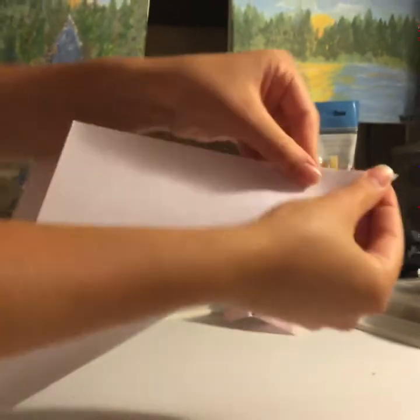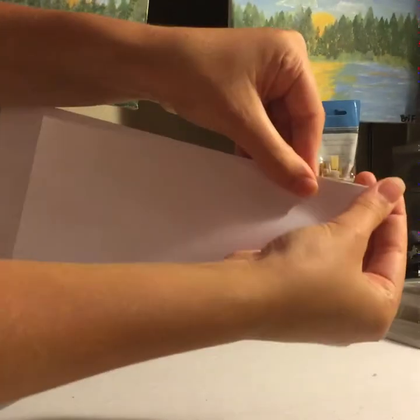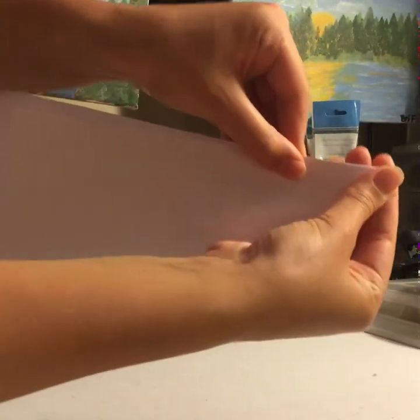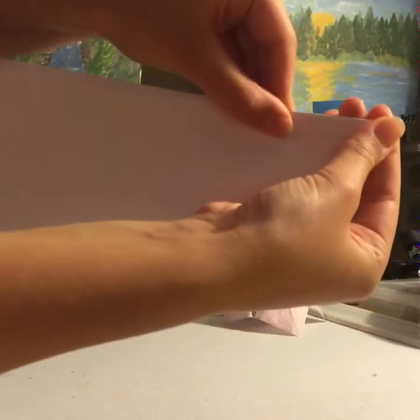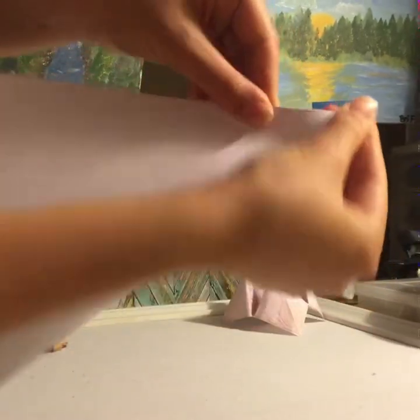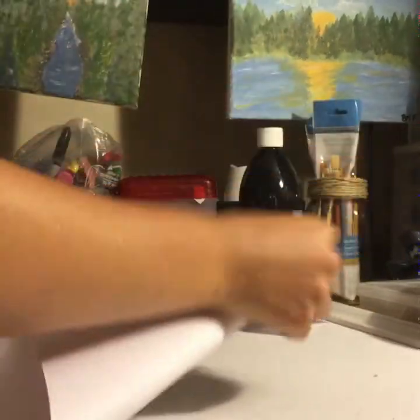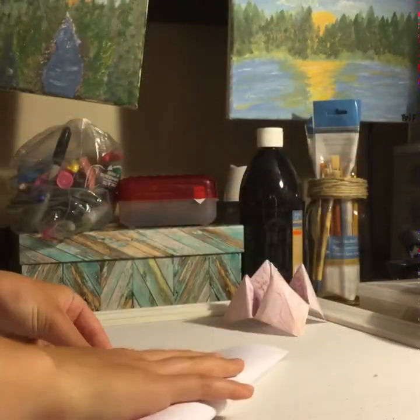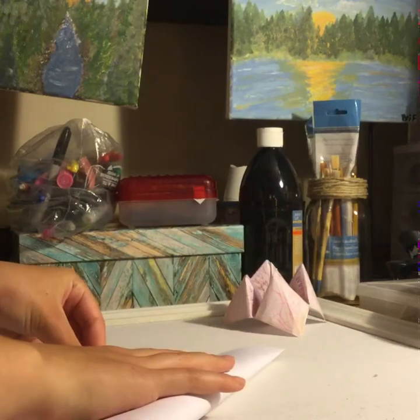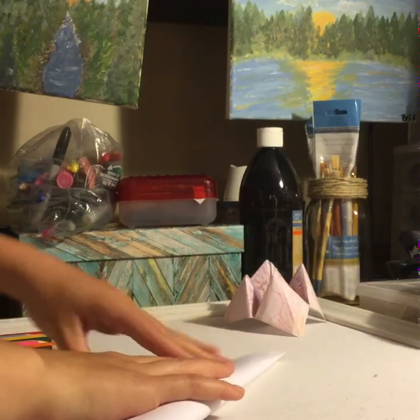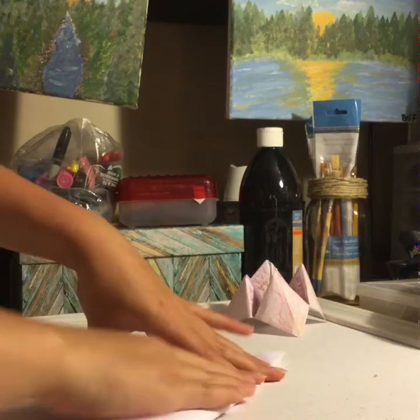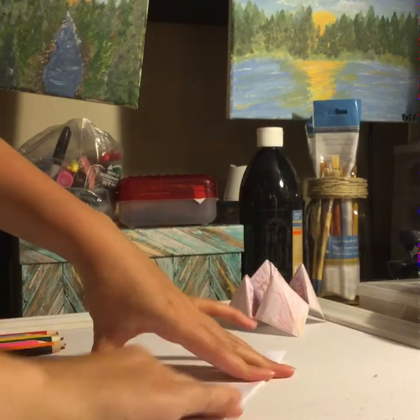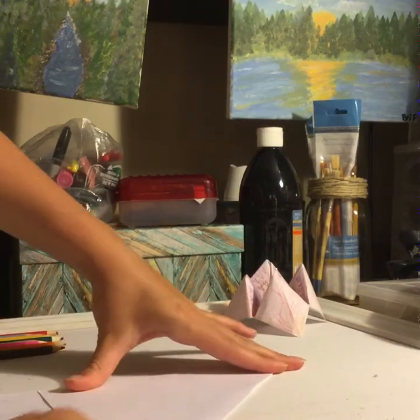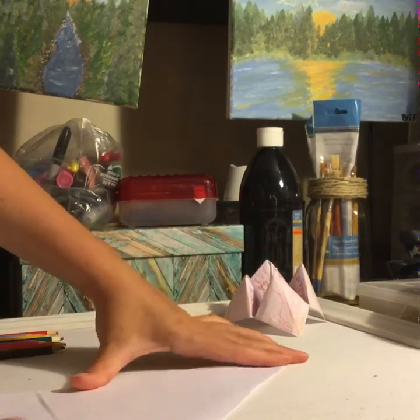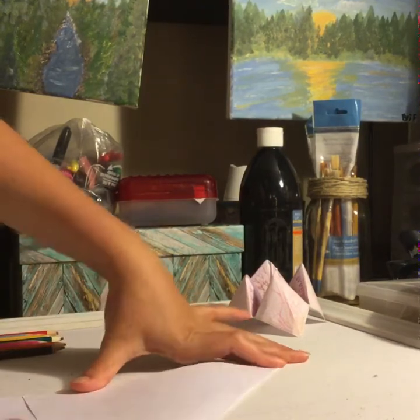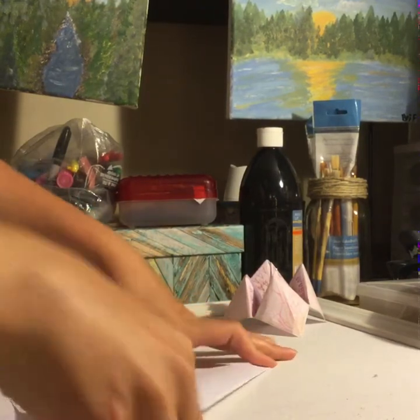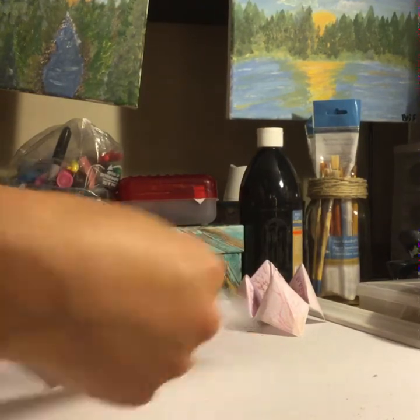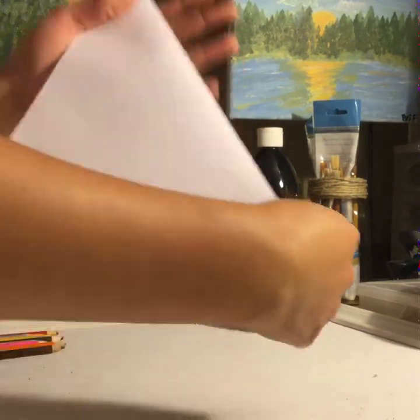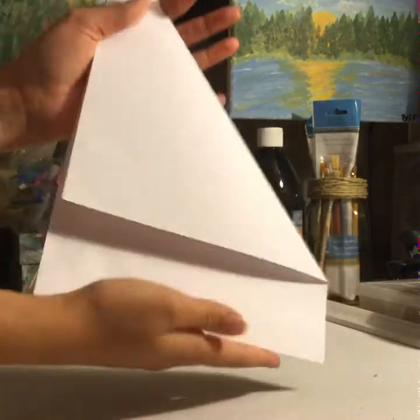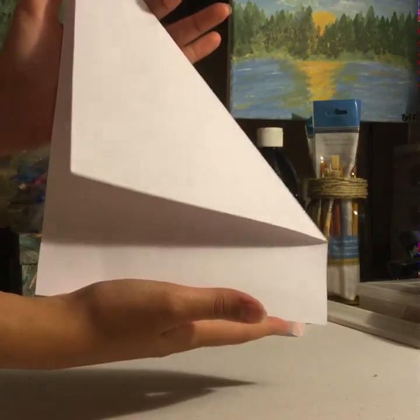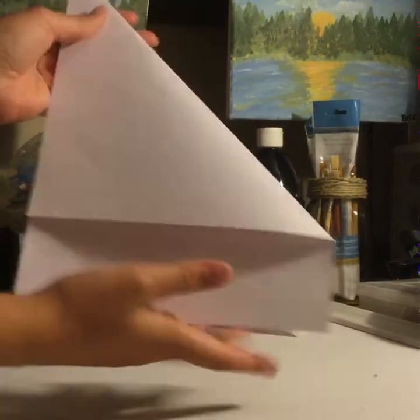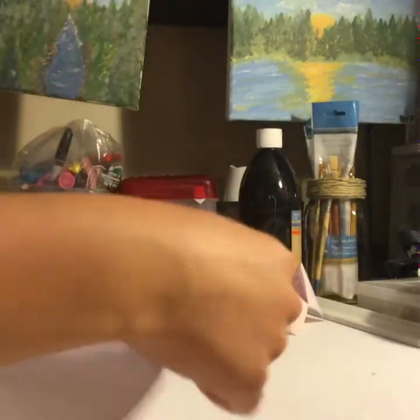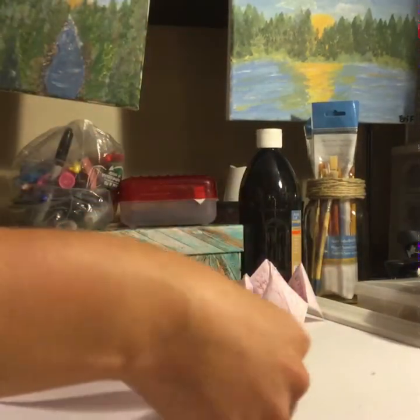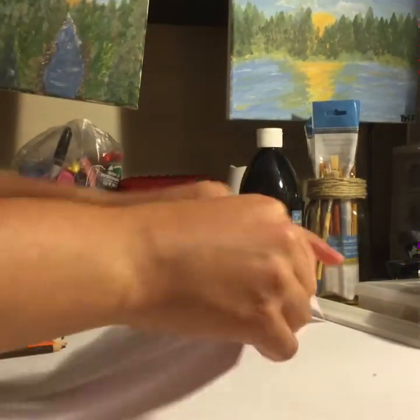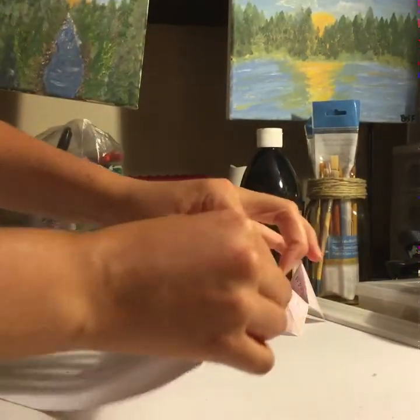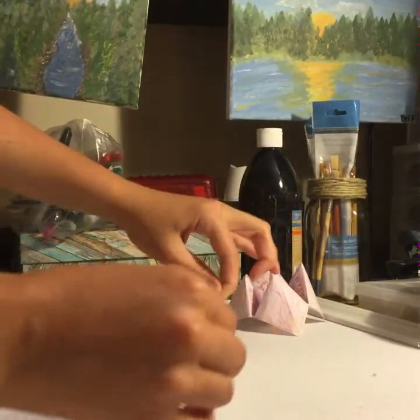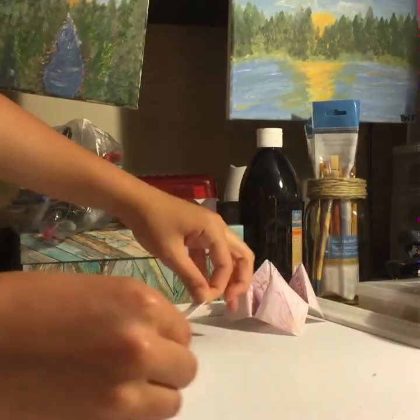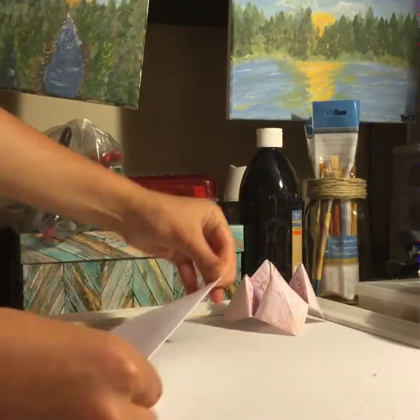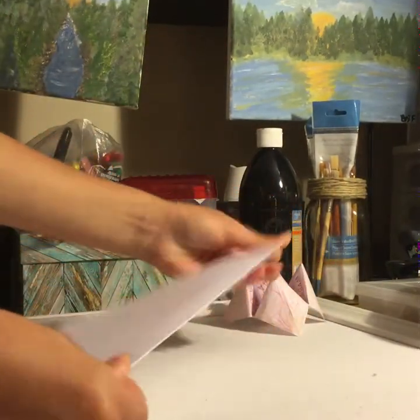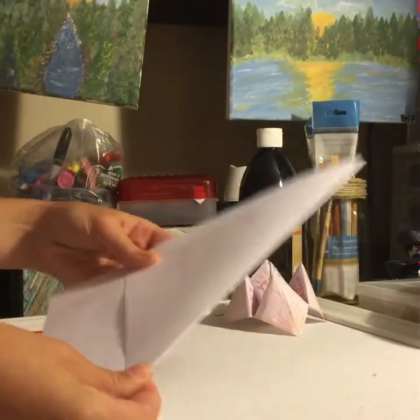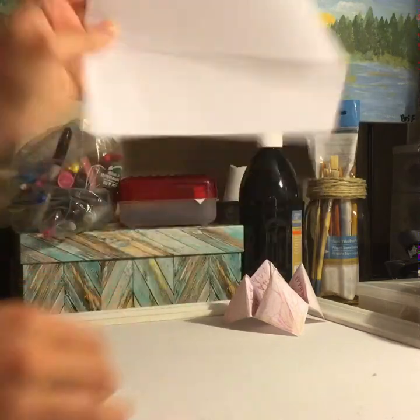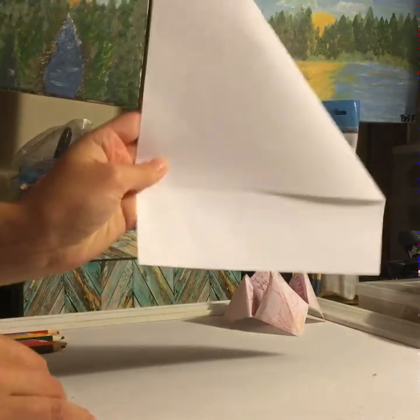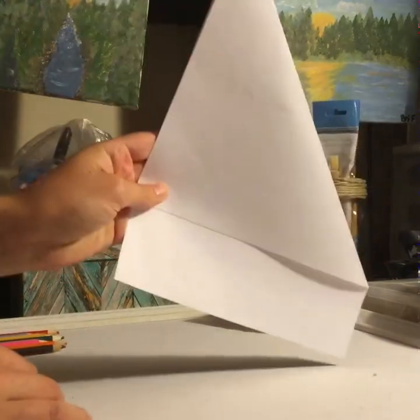So that the corners match — this is to make a perfect square, like this. Just fold along the line and make sure you get a nice good crease.